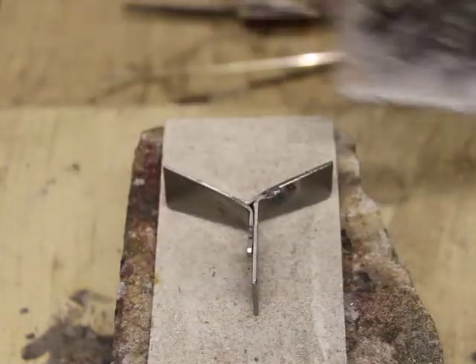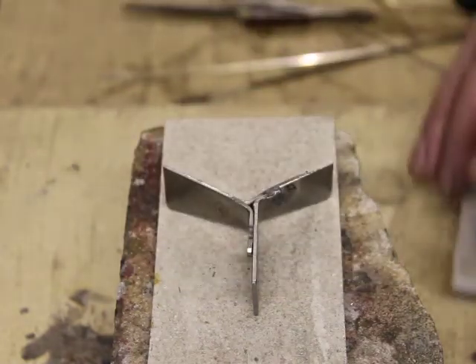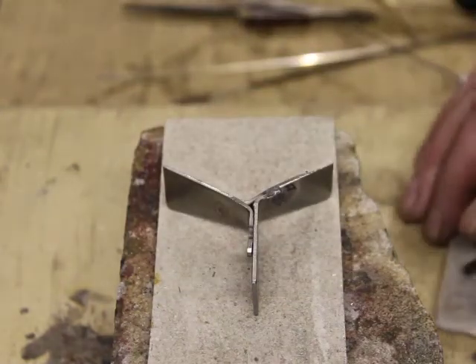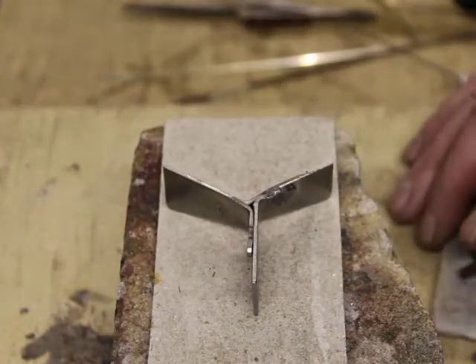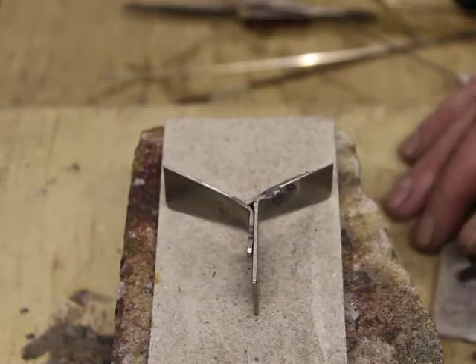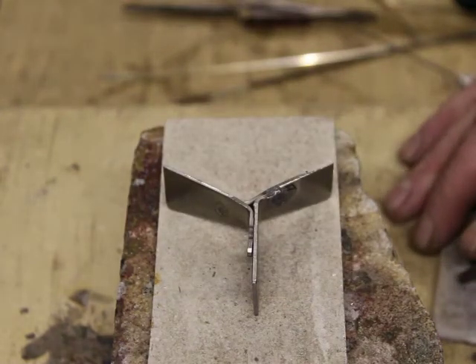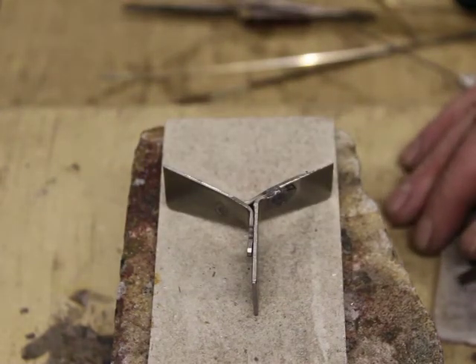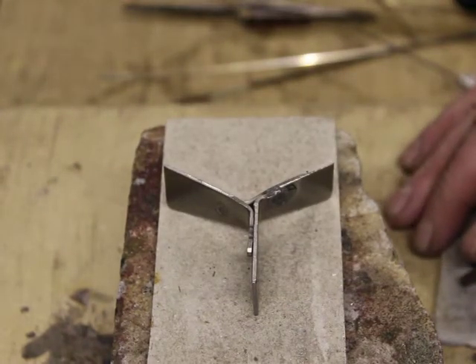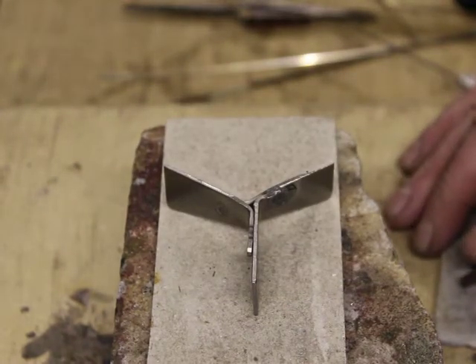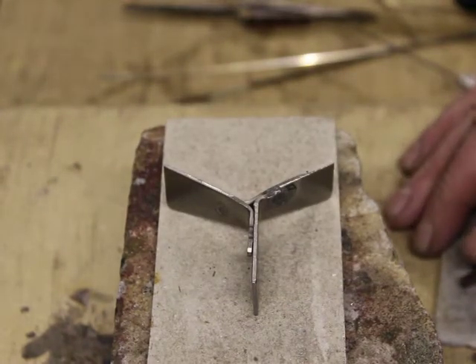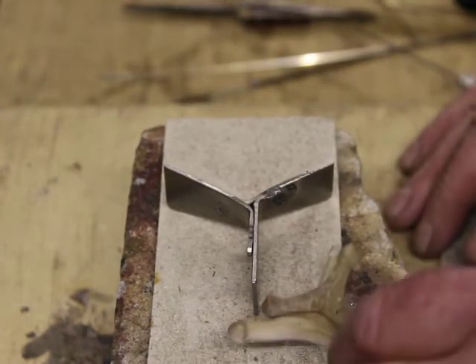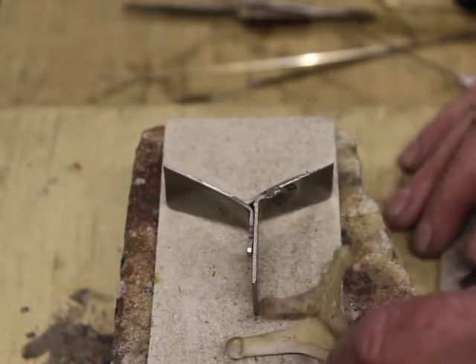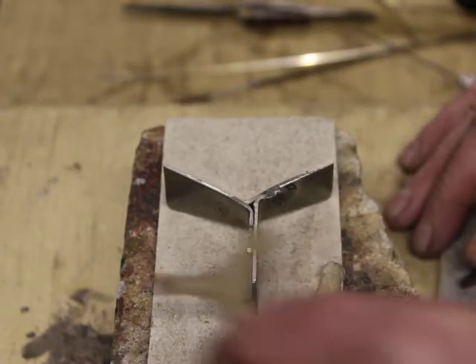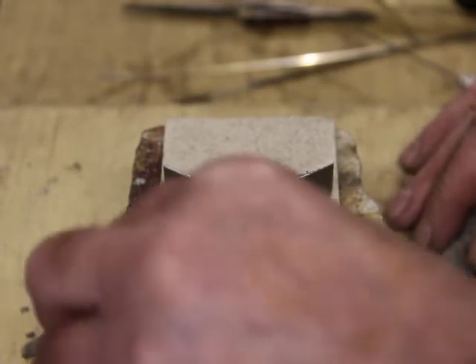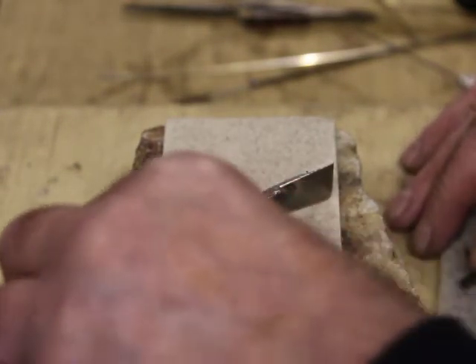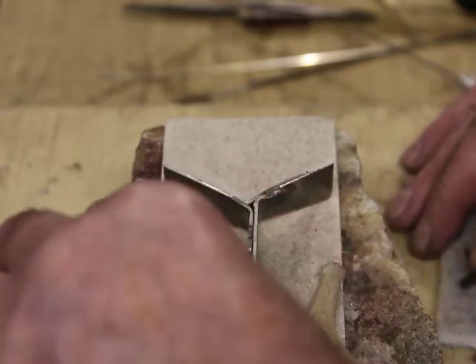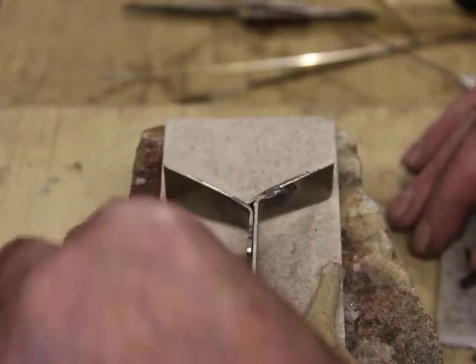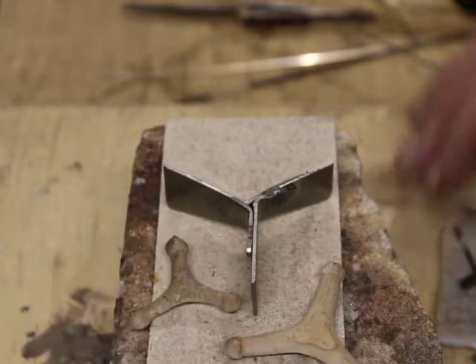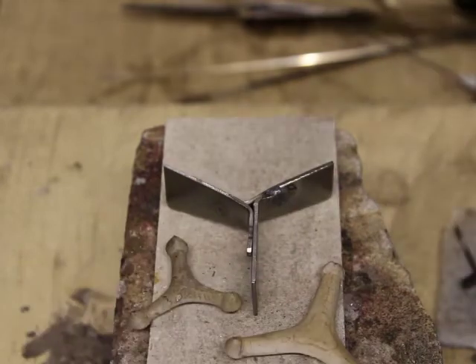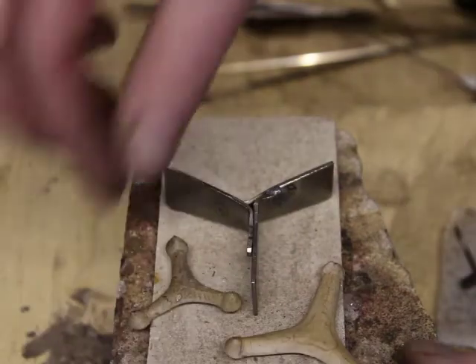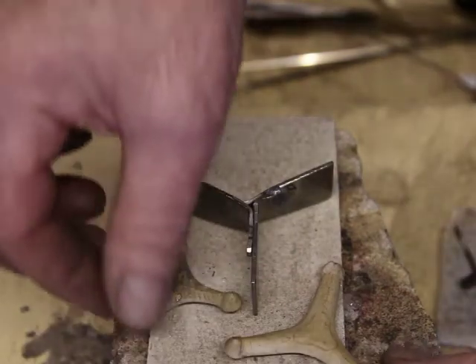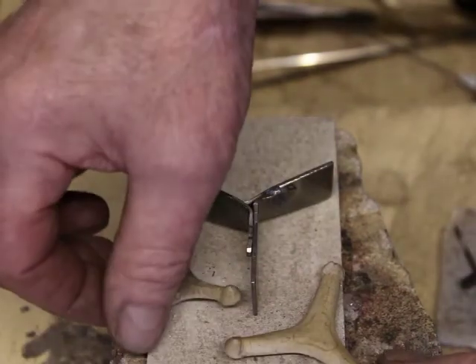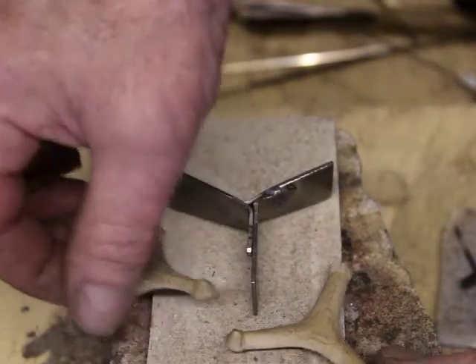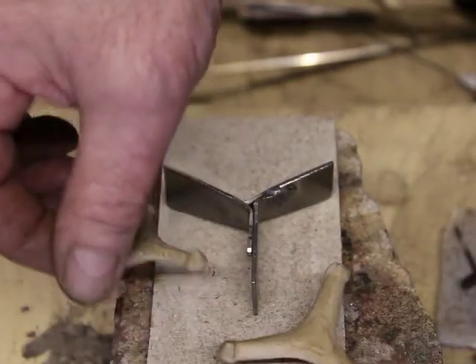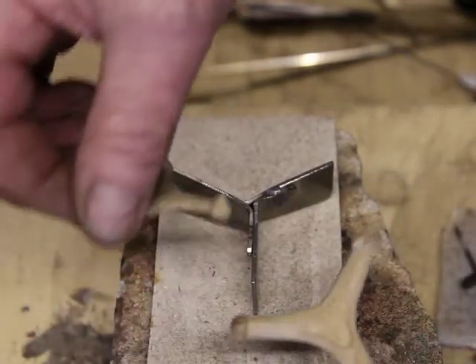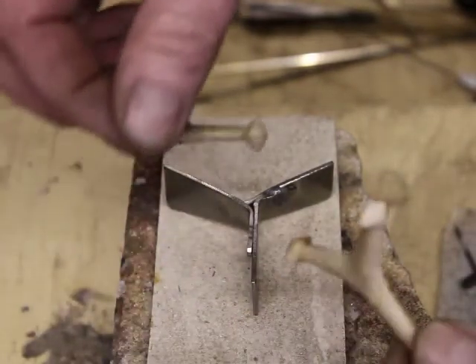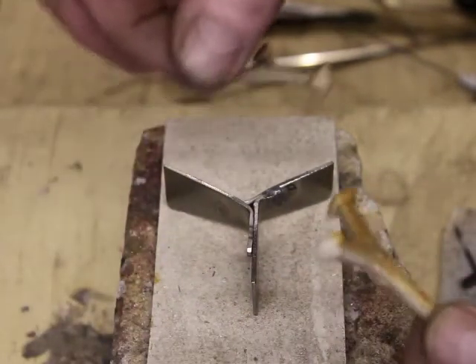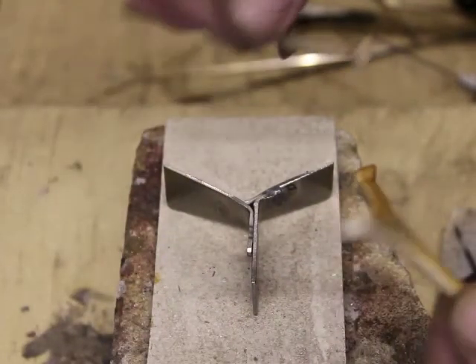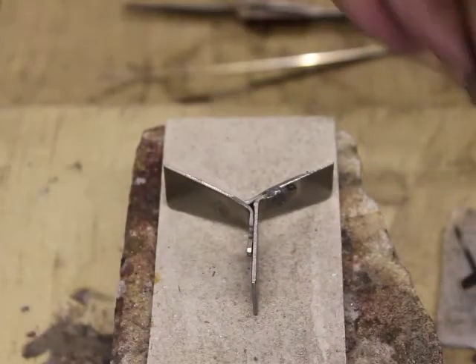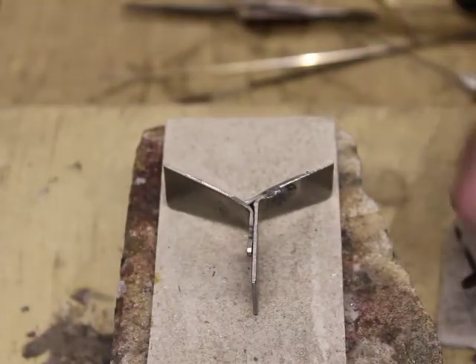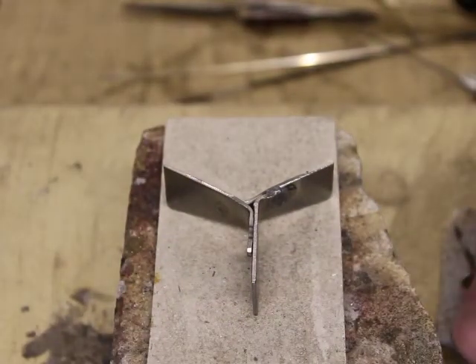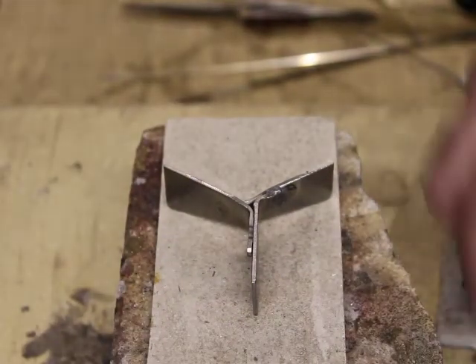Or I might have used something like these Potters Trivets, but they're a bit limited as well.